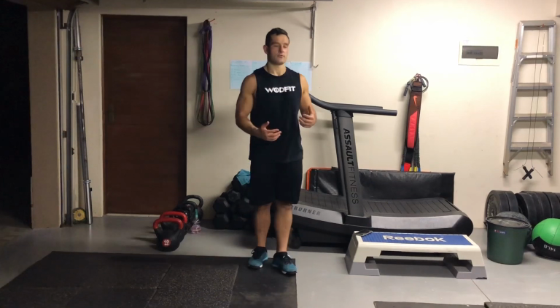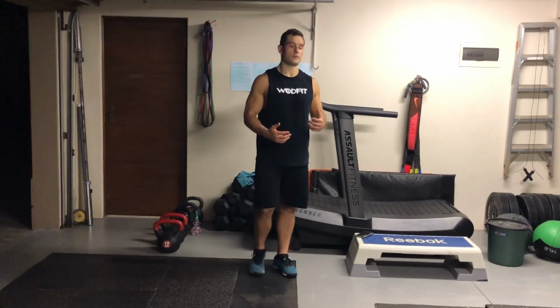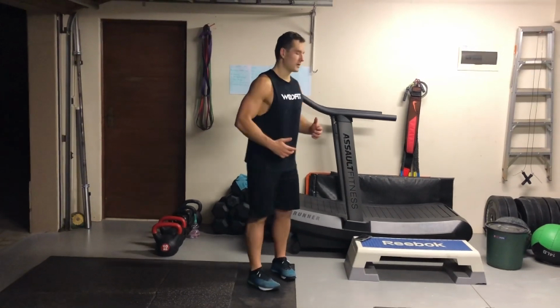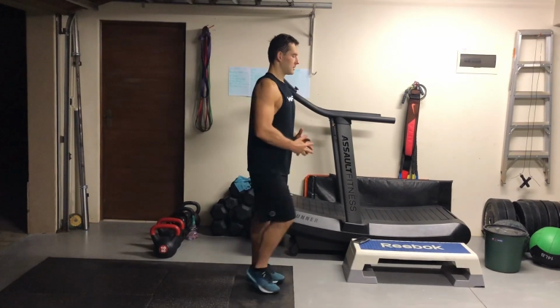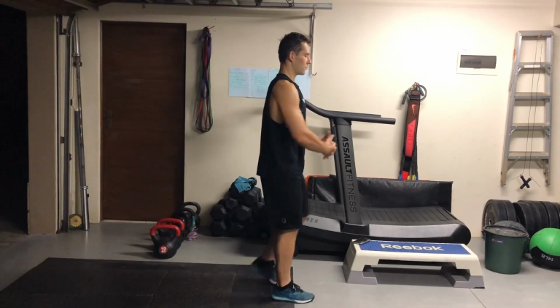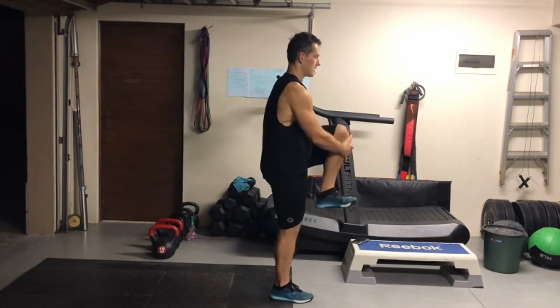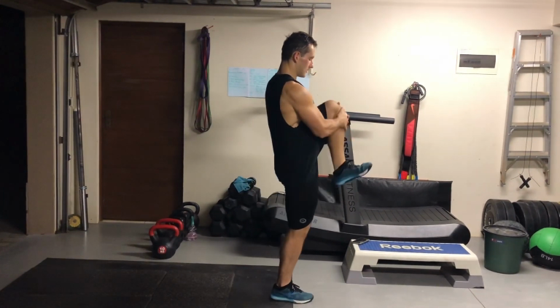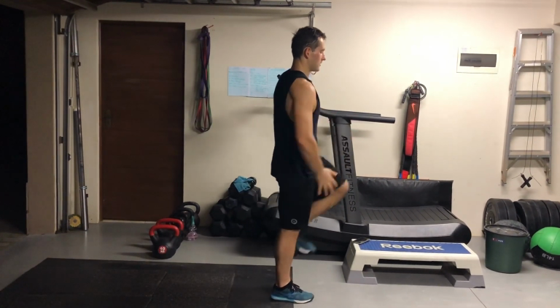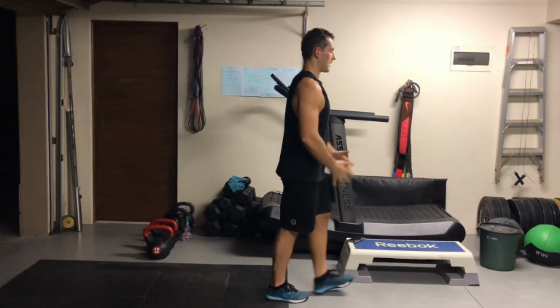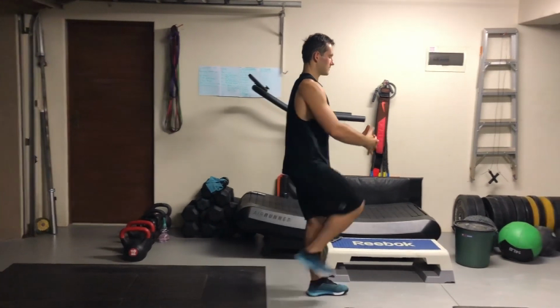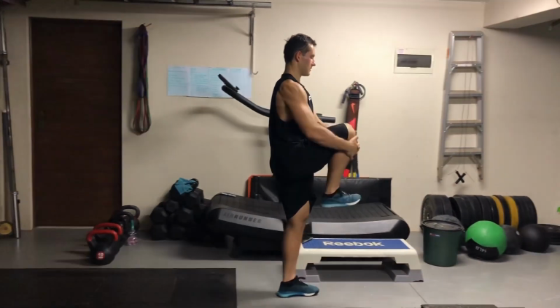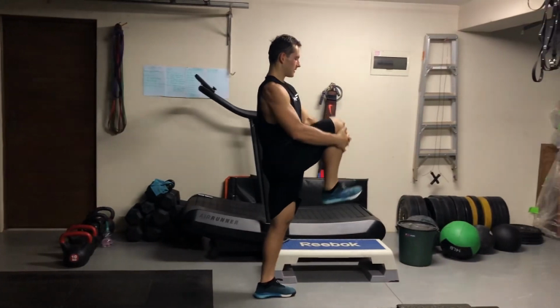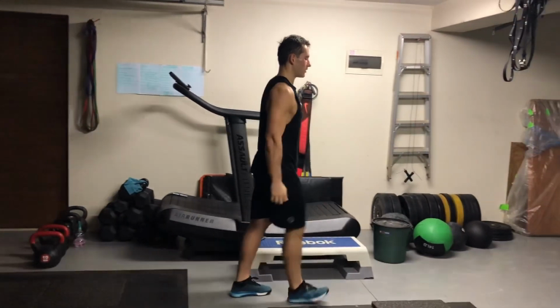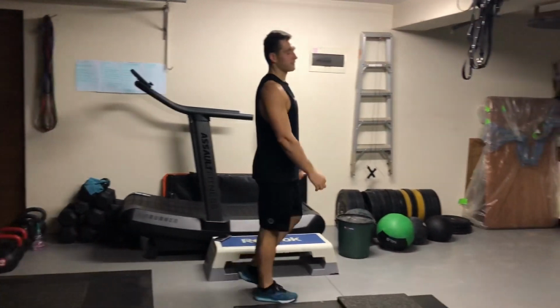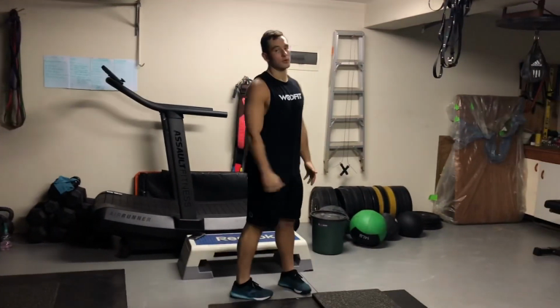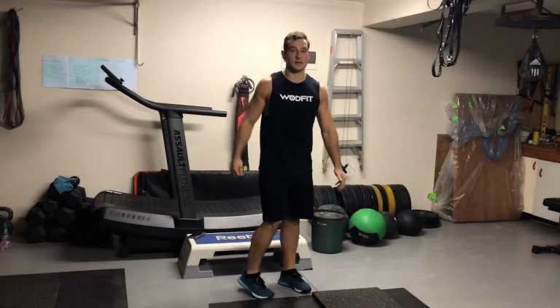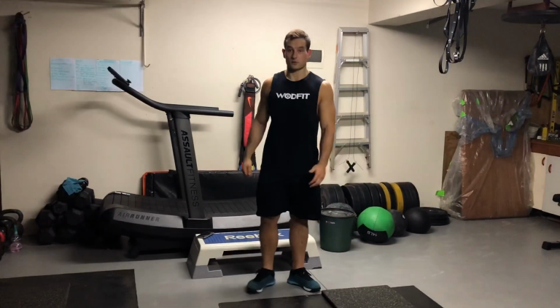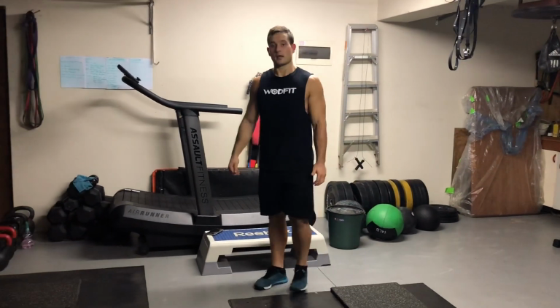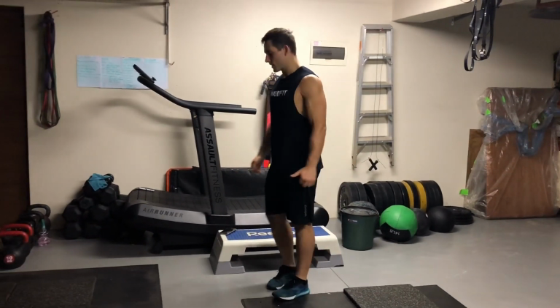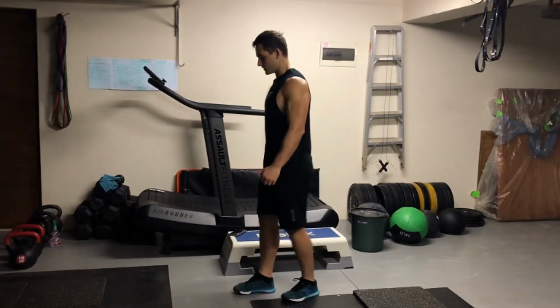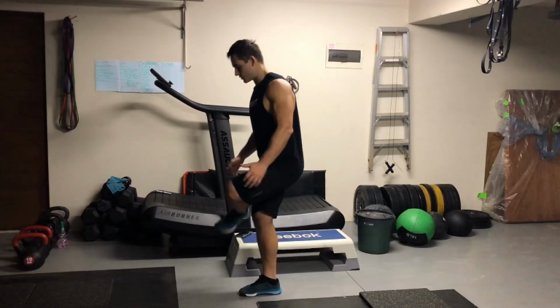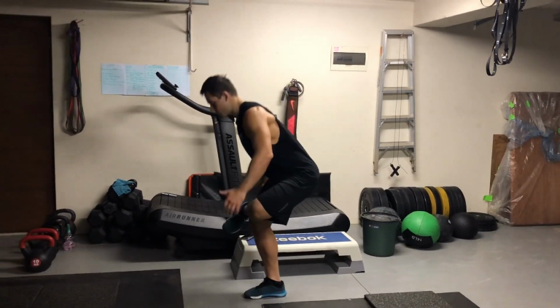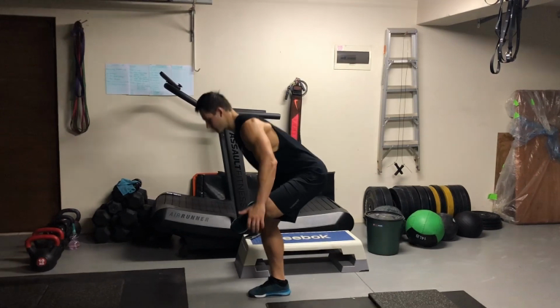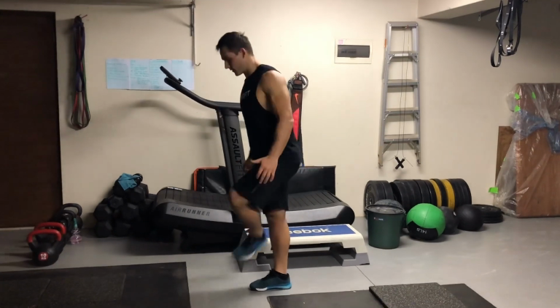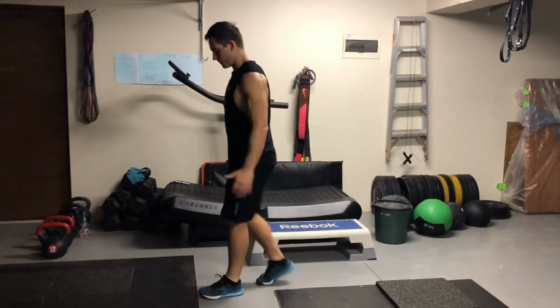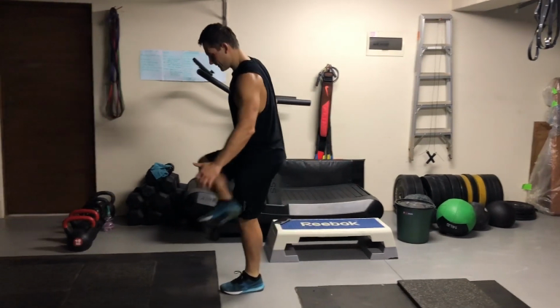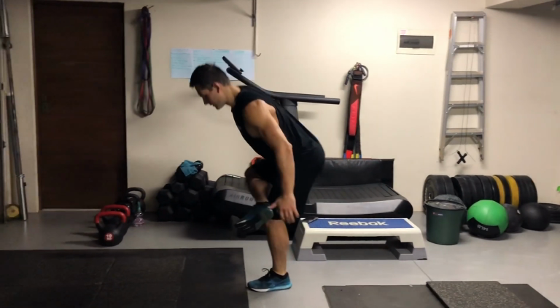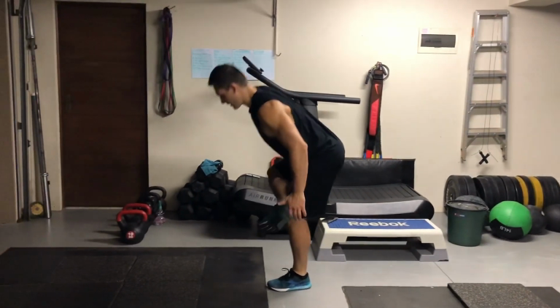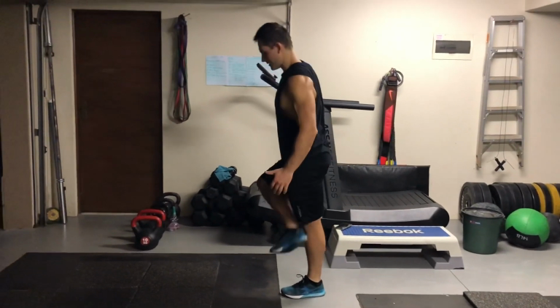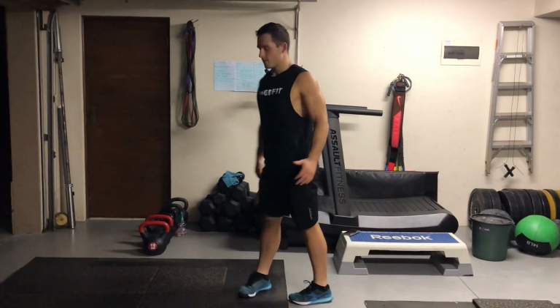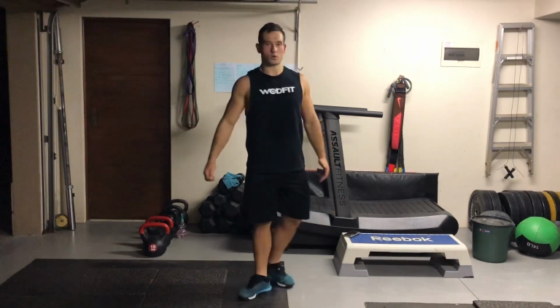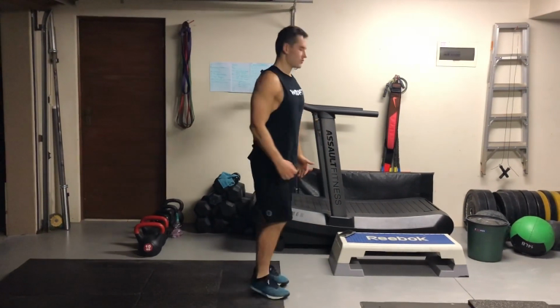The first one is walking knee hugs — you're going to do 5 per leg, 10 total. Next one is the glute stretch, figure four. Then we've got the hip flexor stretch.